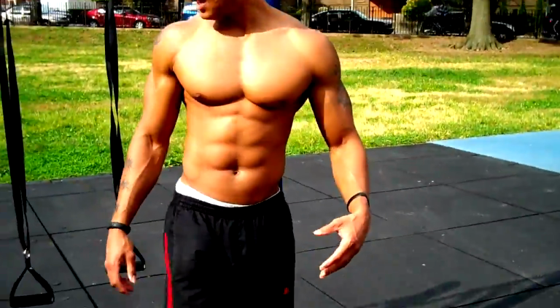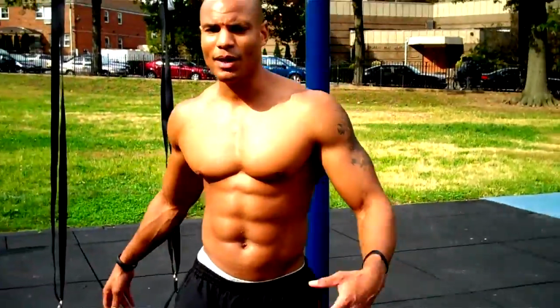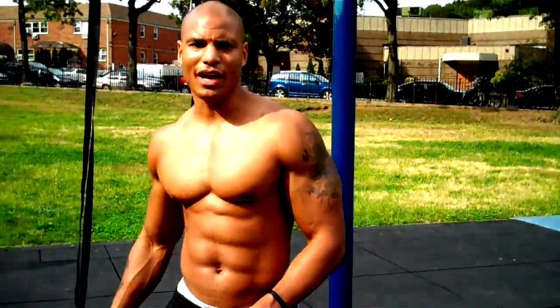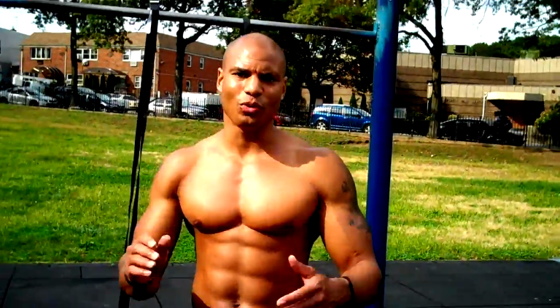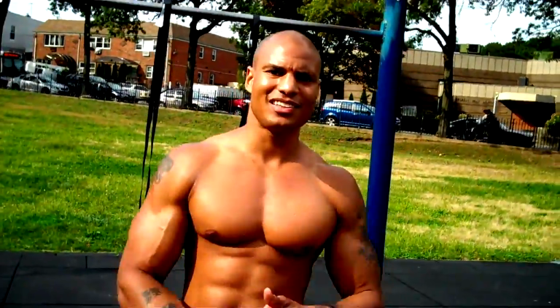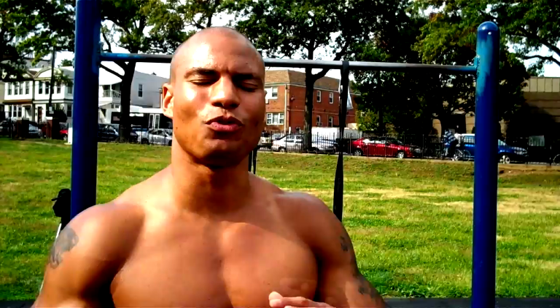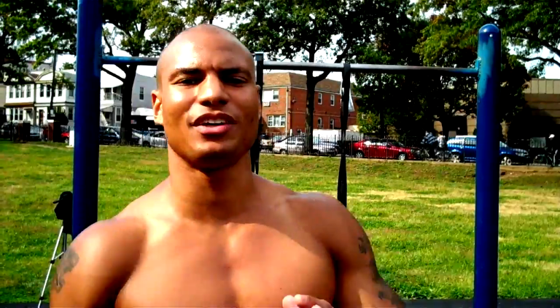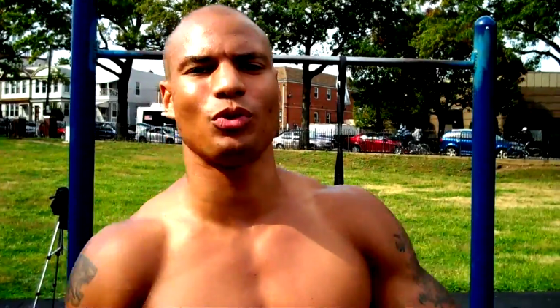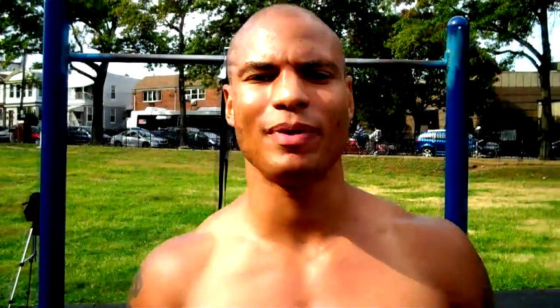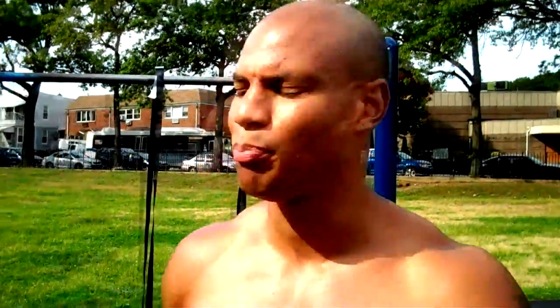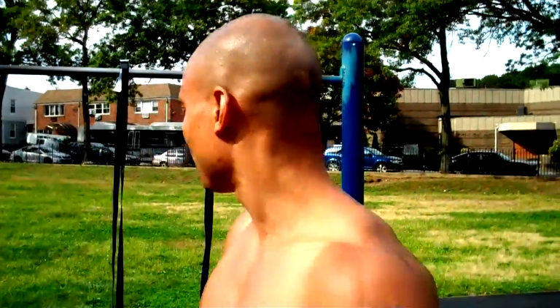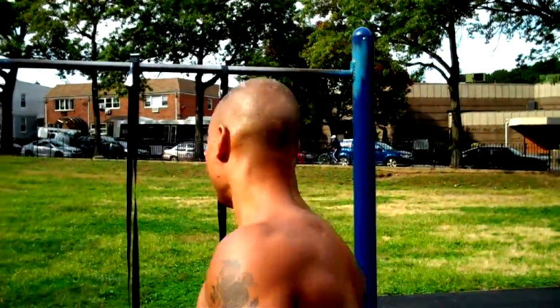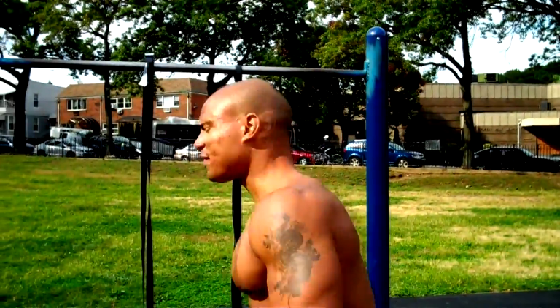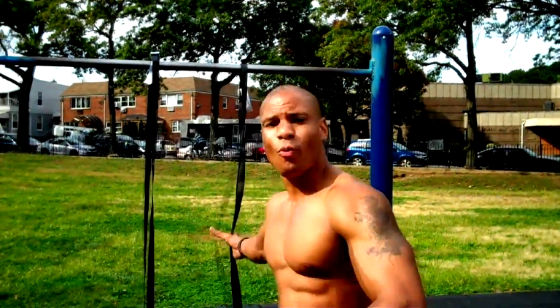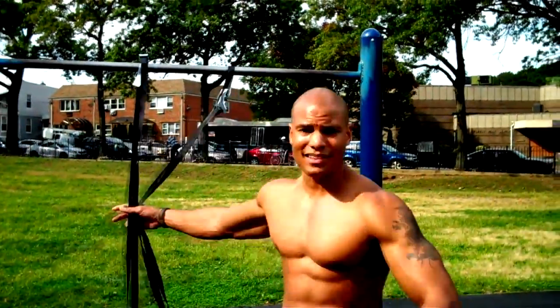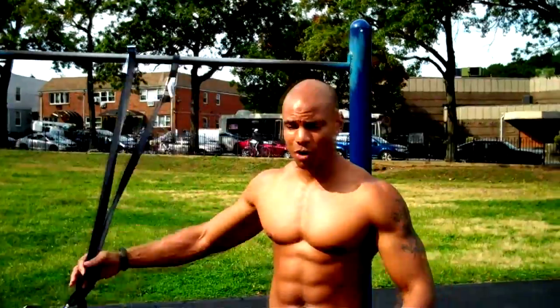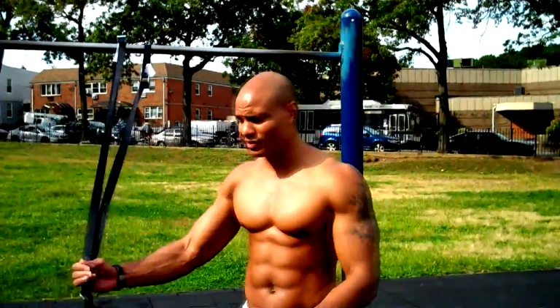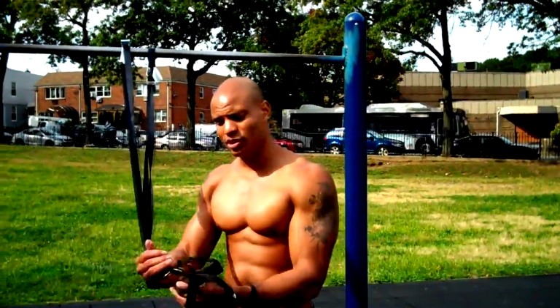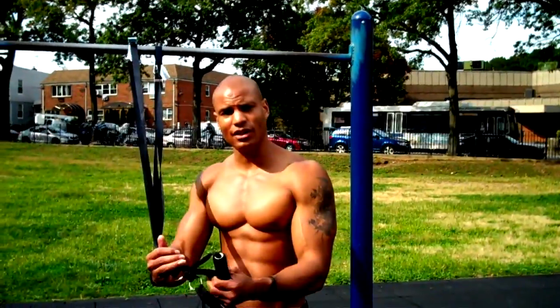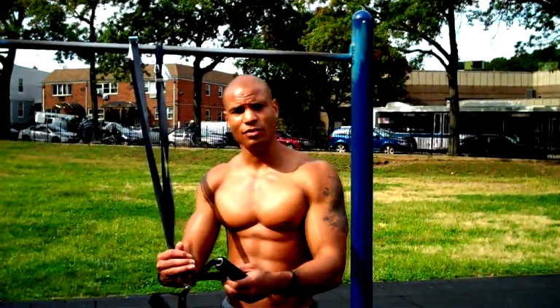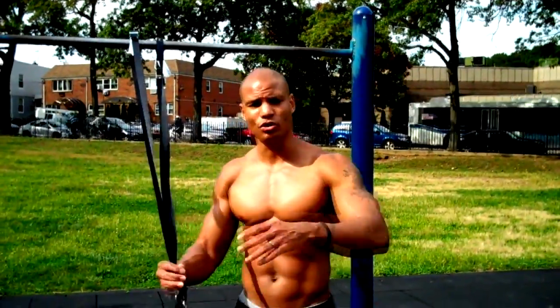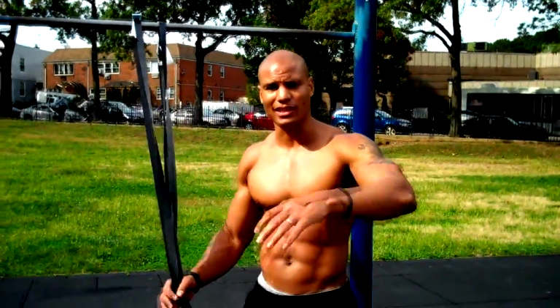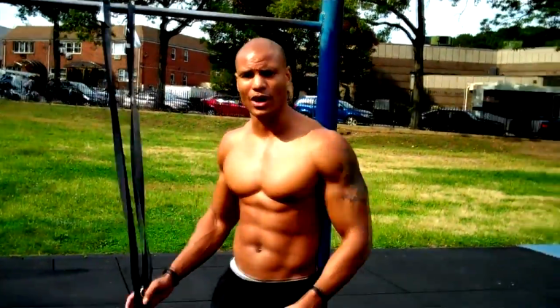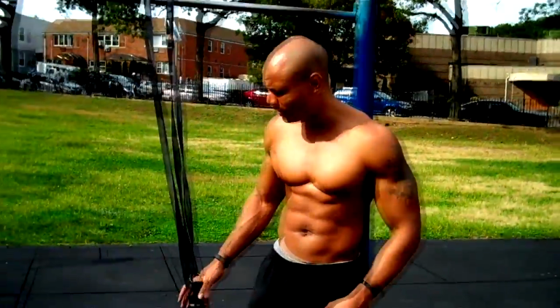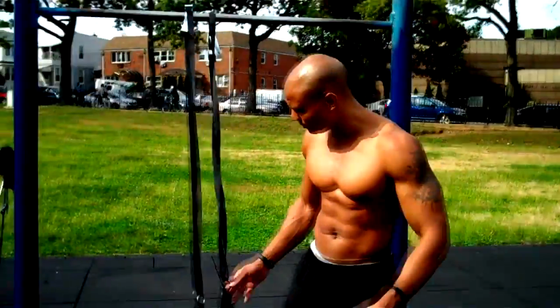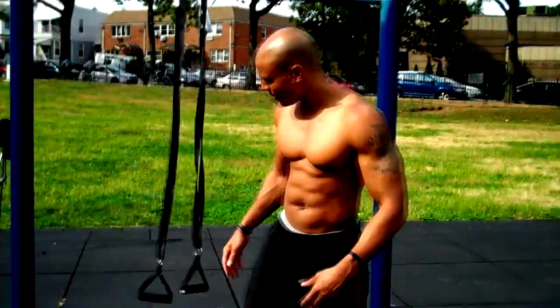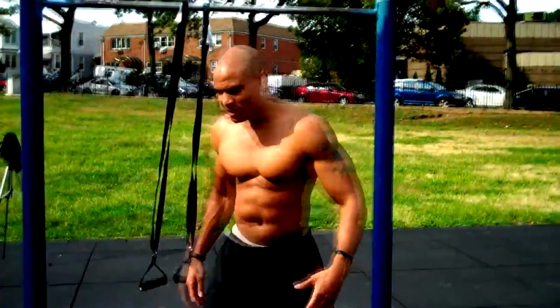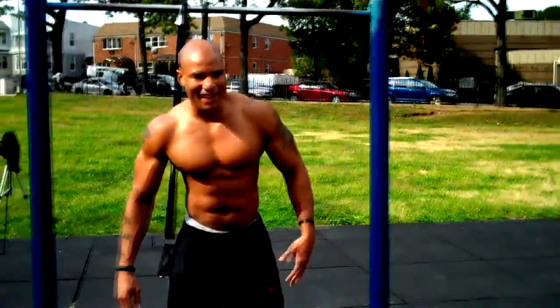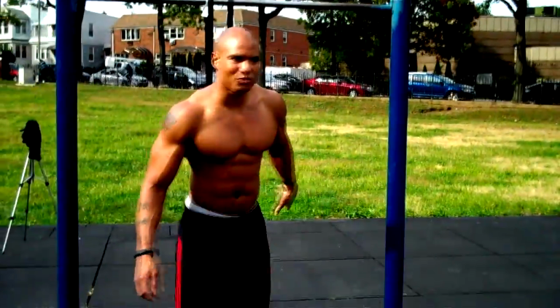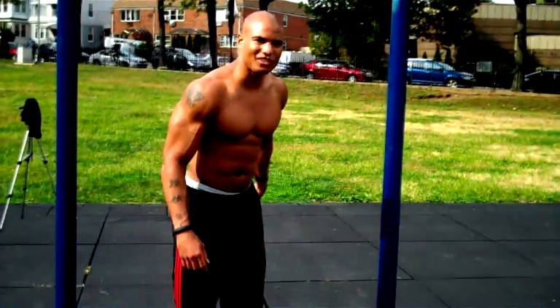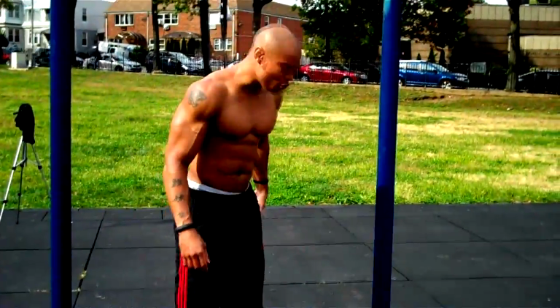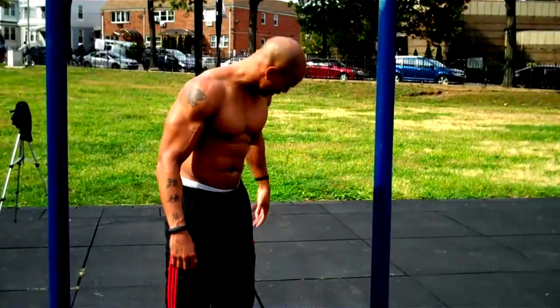All right man, we are here in Forest Hills, Queens, in the park. We got the homemade TRX trainers — make sure you click the link on how to make these.